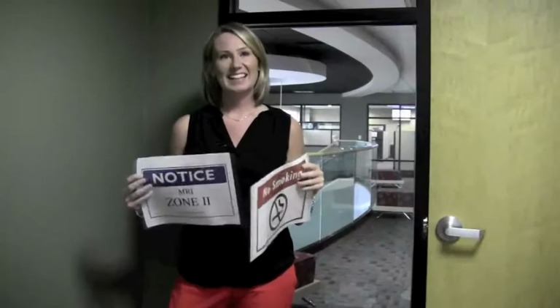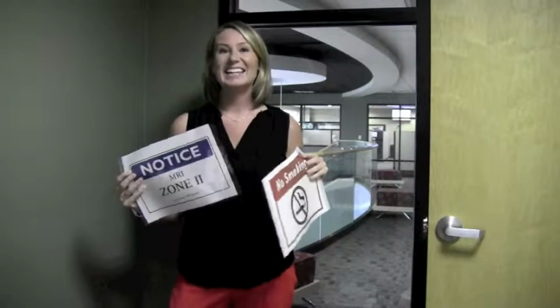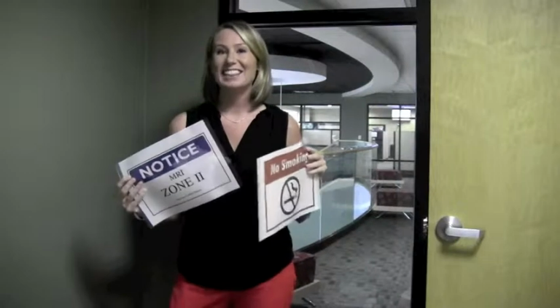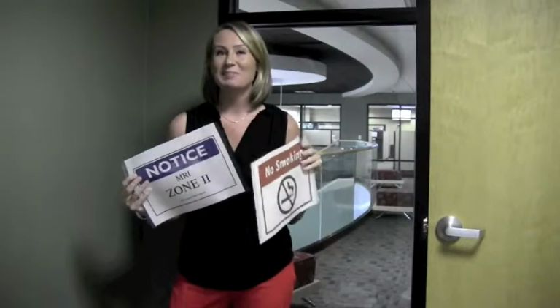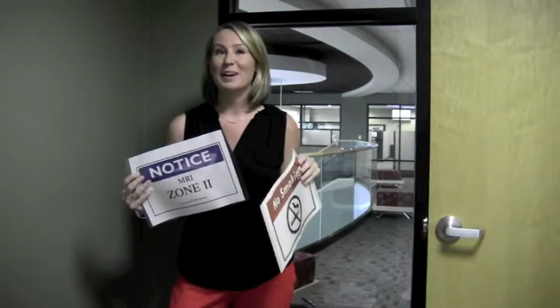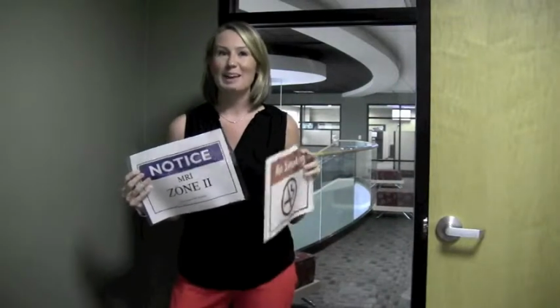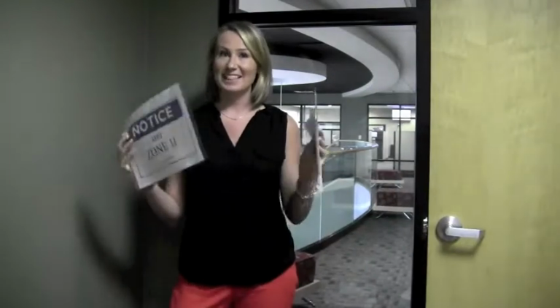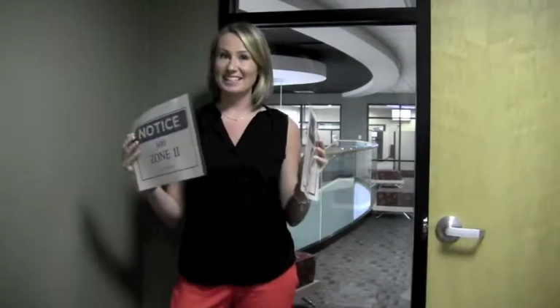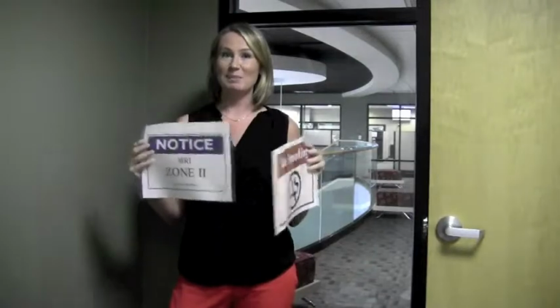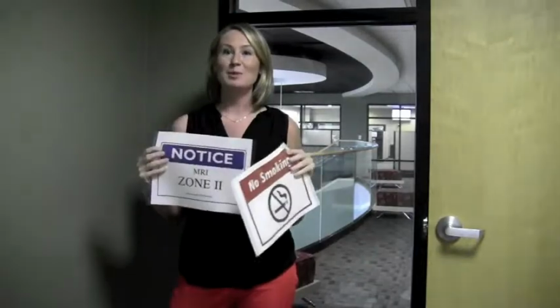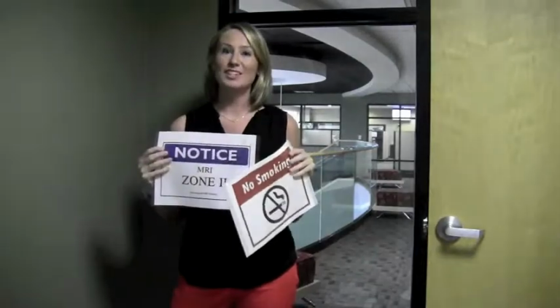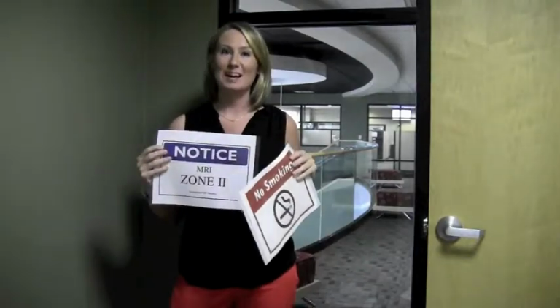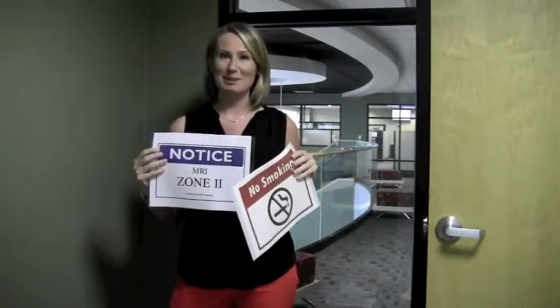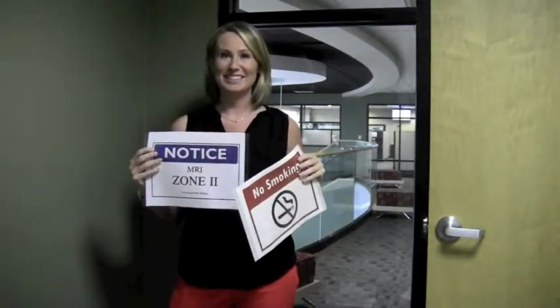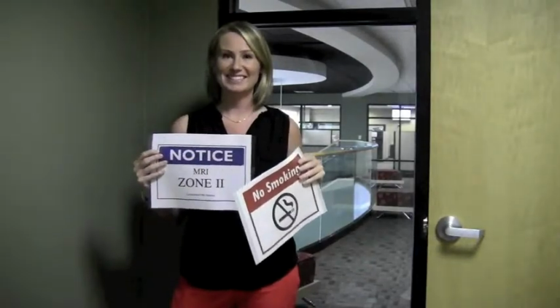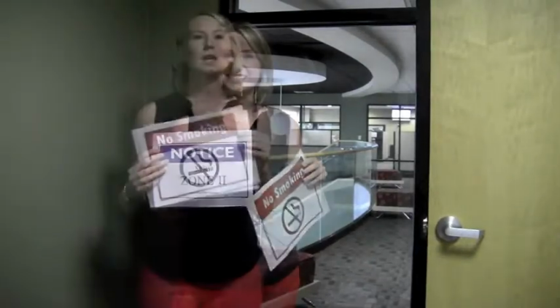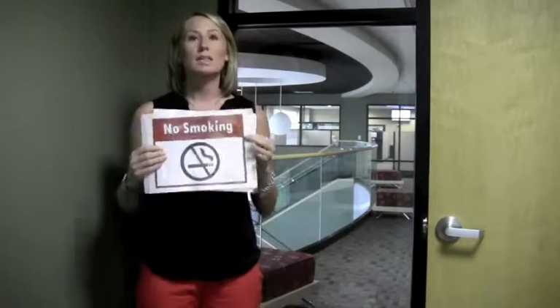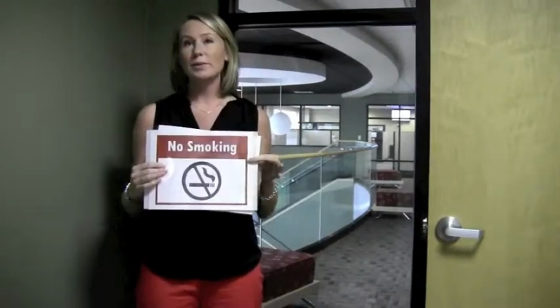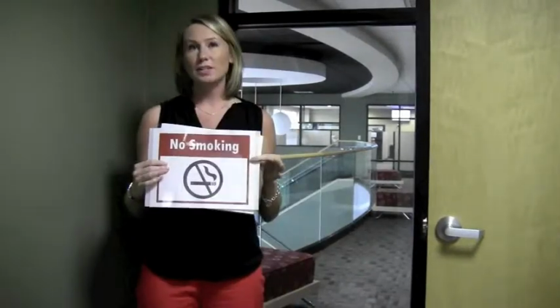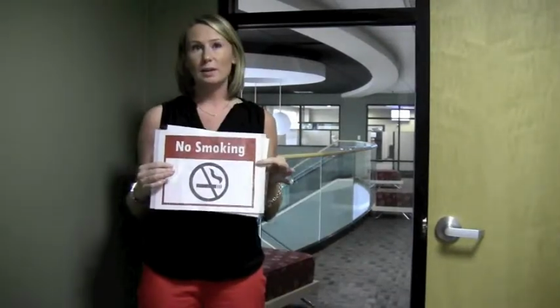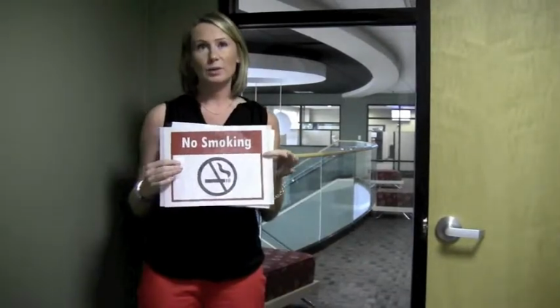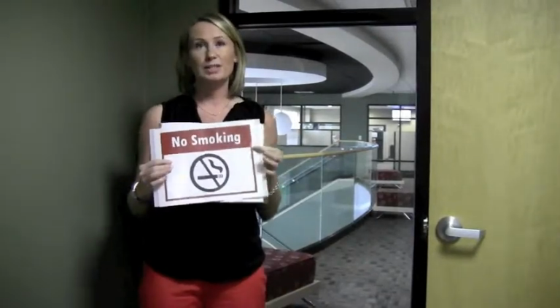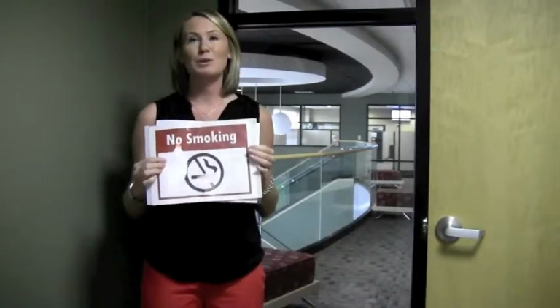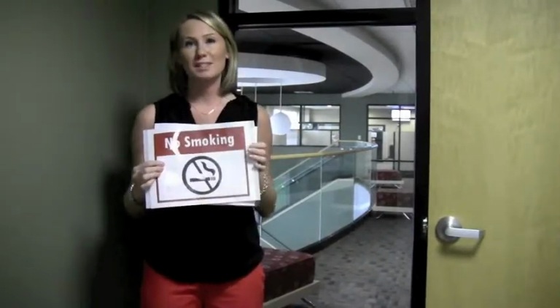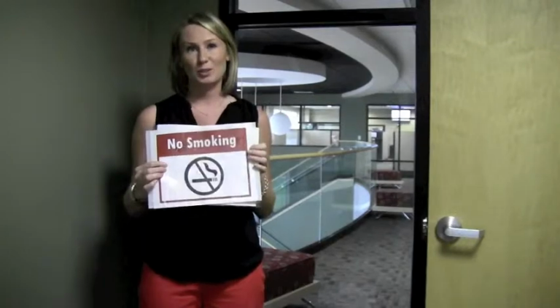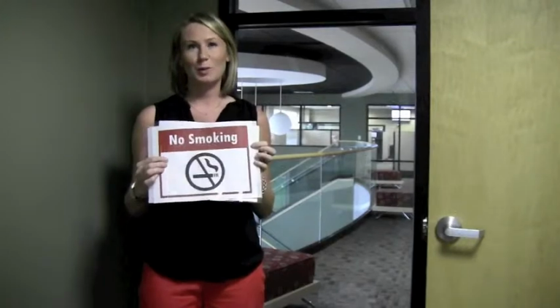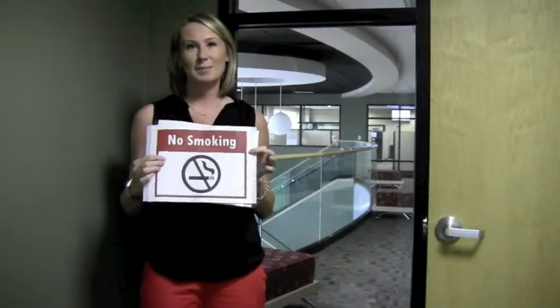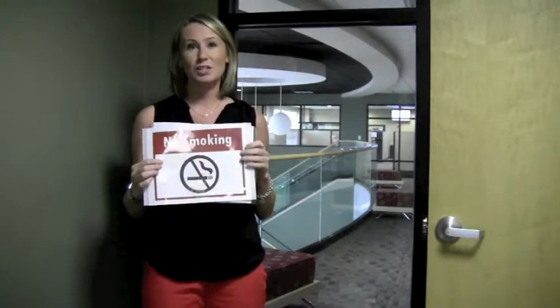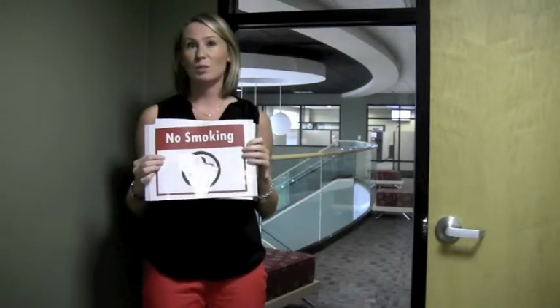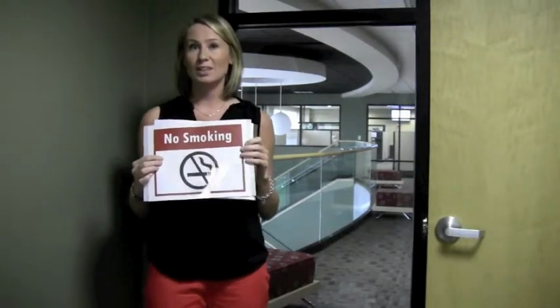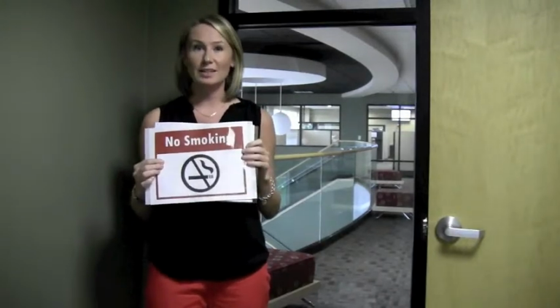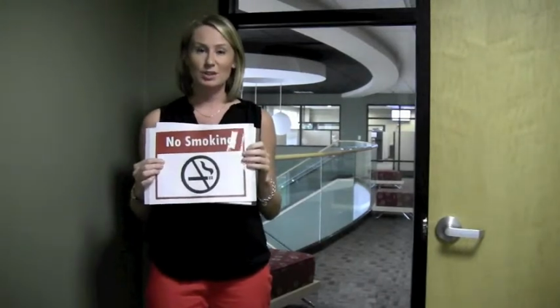Hi, it's Kathleen from Market Lab and this is the Microsuction Document Holder. The Microsuction Document Holder is the perfect solution for posting messages on windows and glass doors.